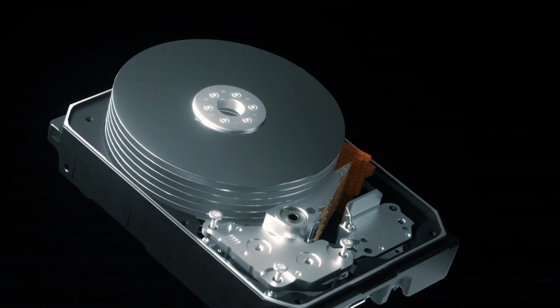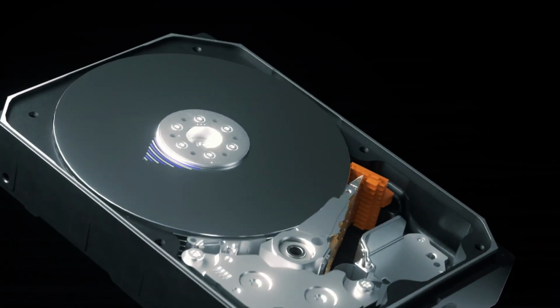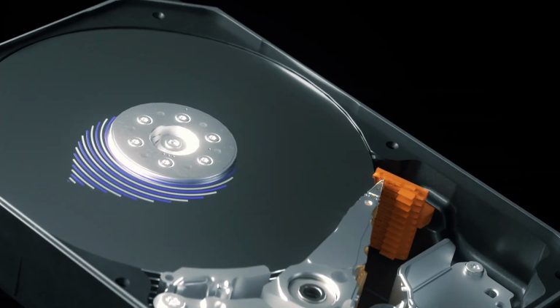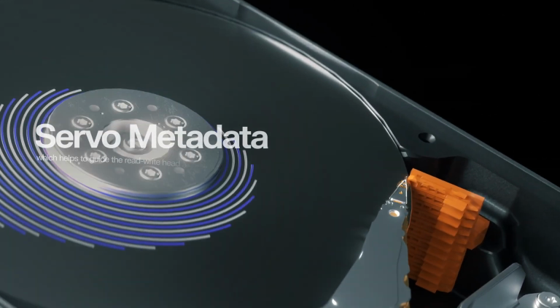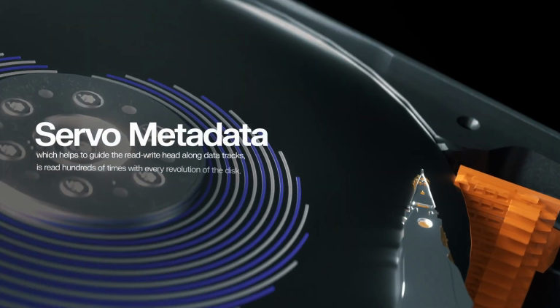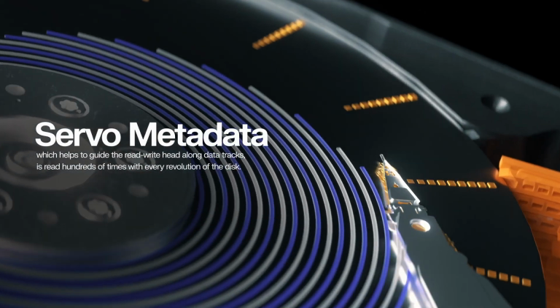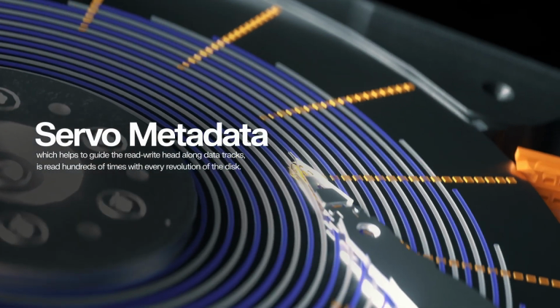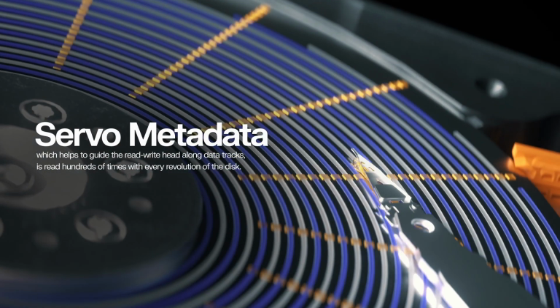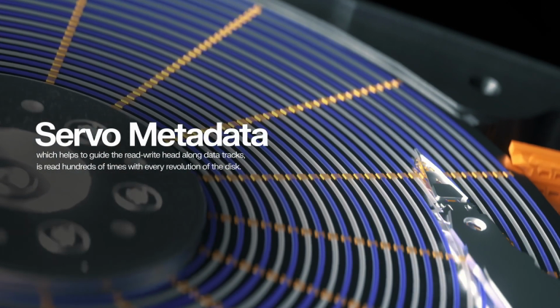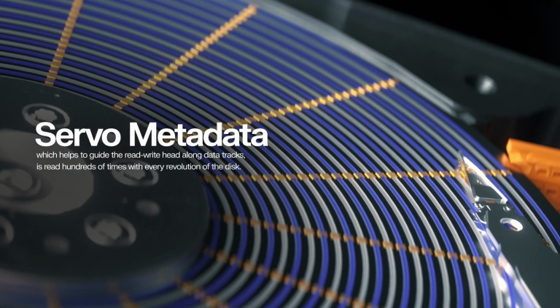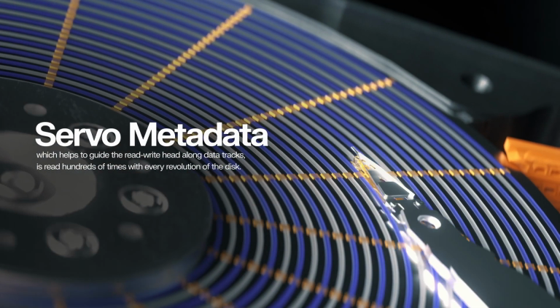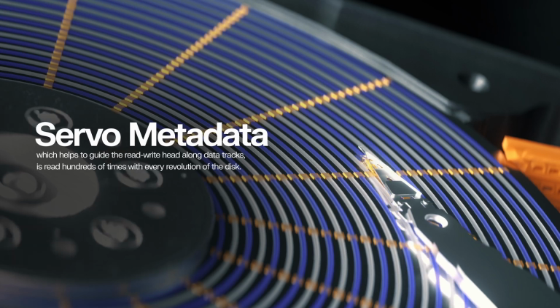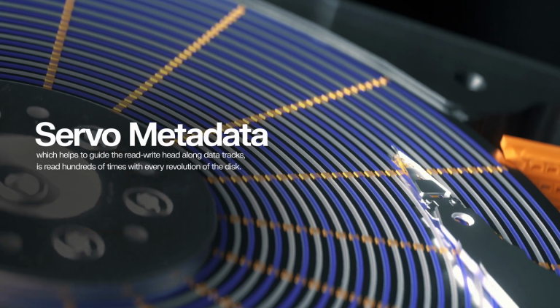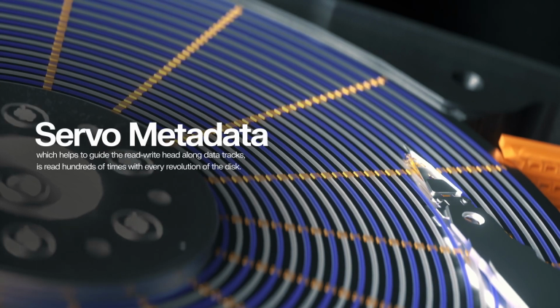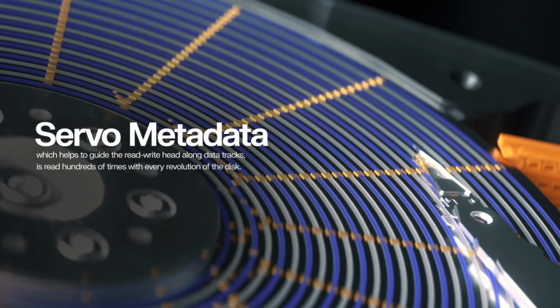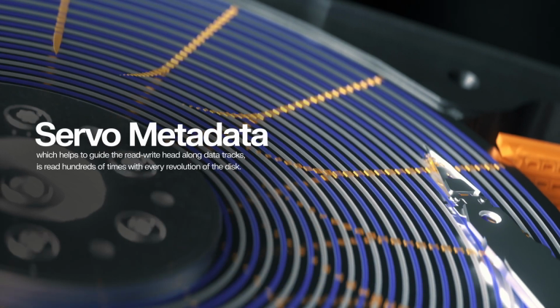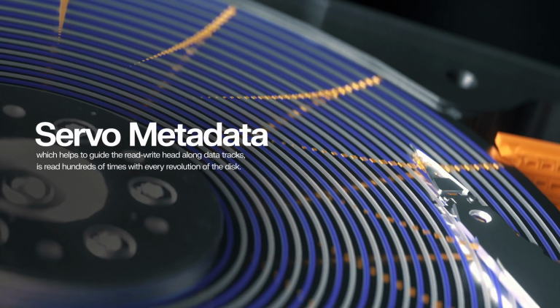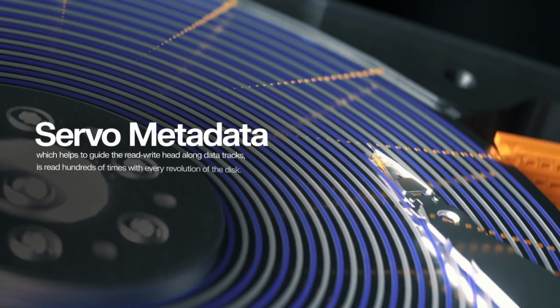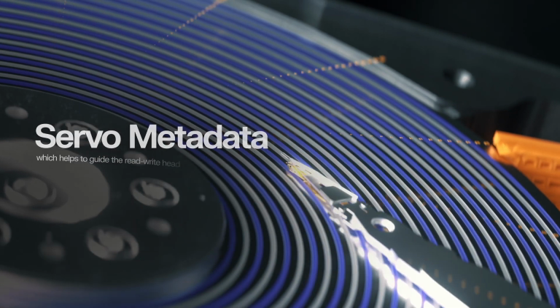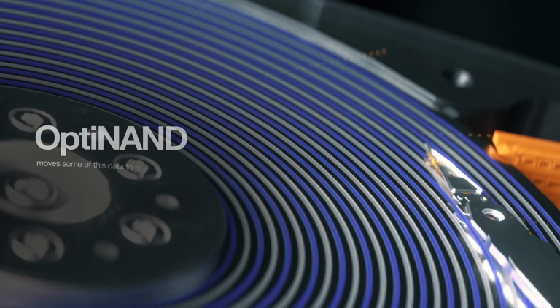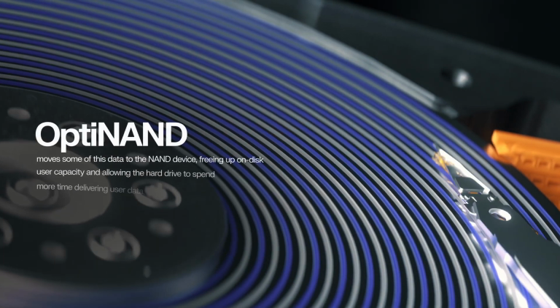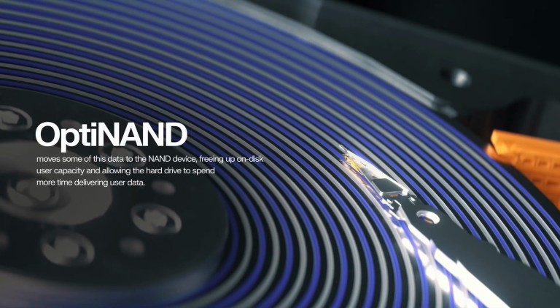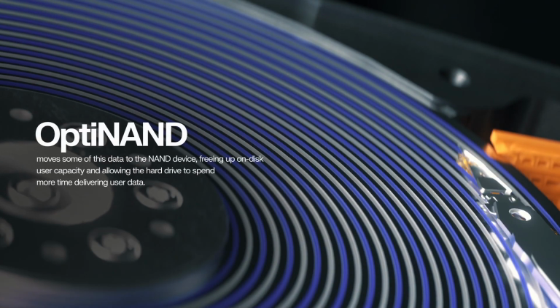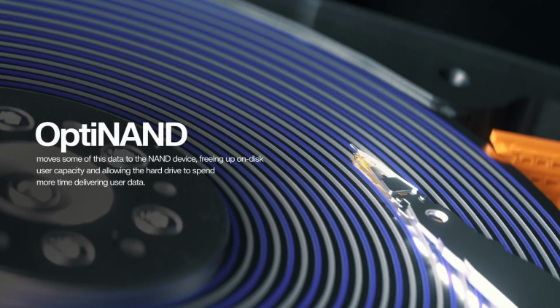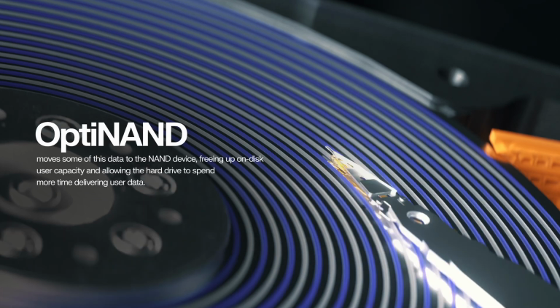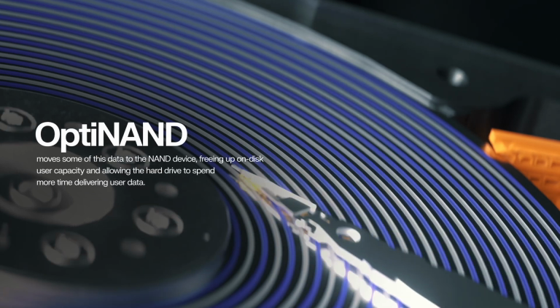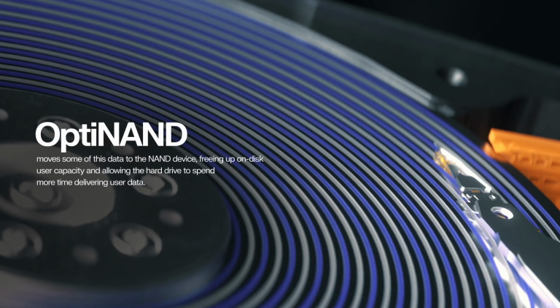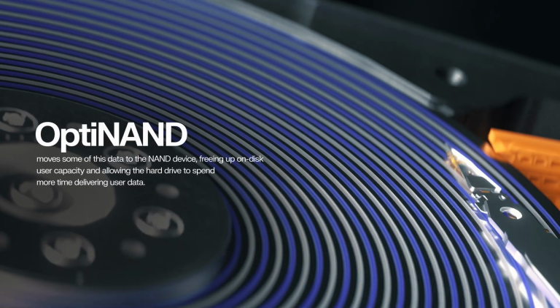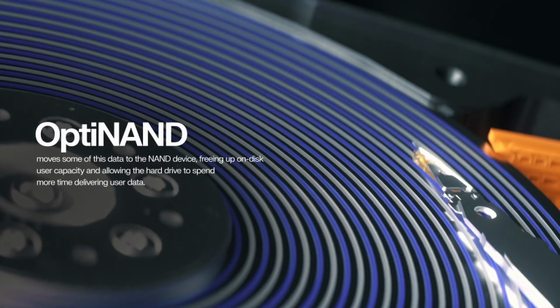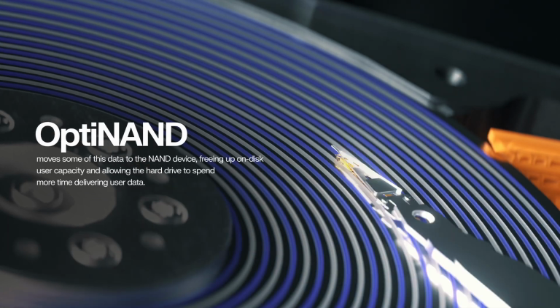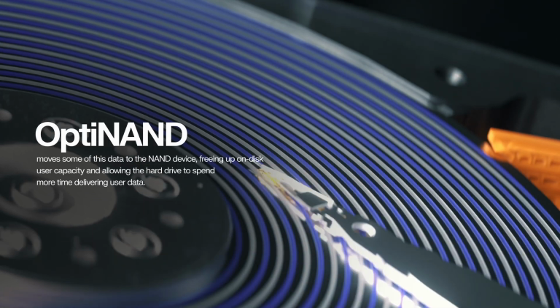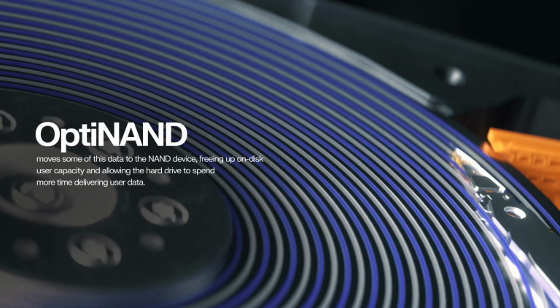Servo metadata, which helps to guide the read-write head along data tracks, is read hundreds of times with every revolution of the disk. OptiNAND moves some of this data to the NAND device, freeing up on-disk user capacity and allowing the hard drive to spend more time delivering user data.